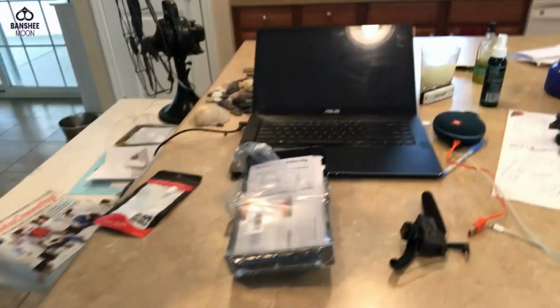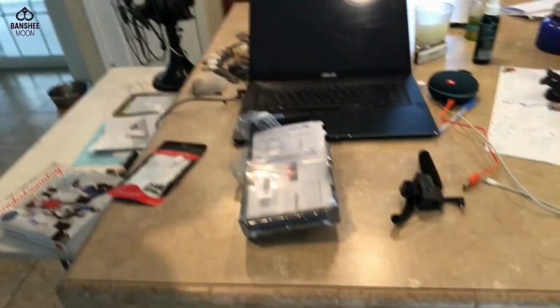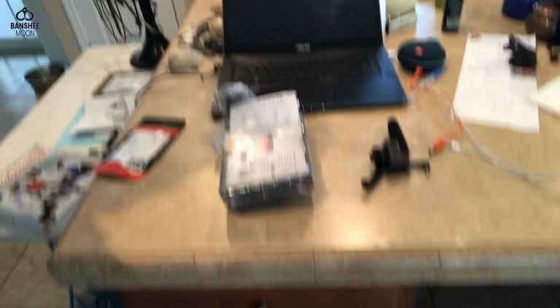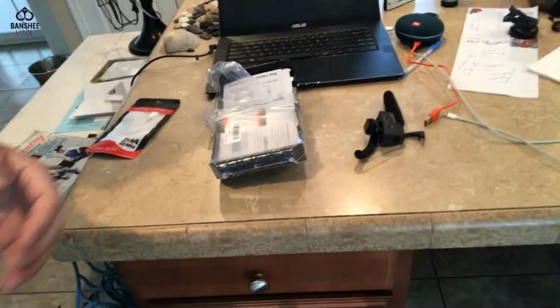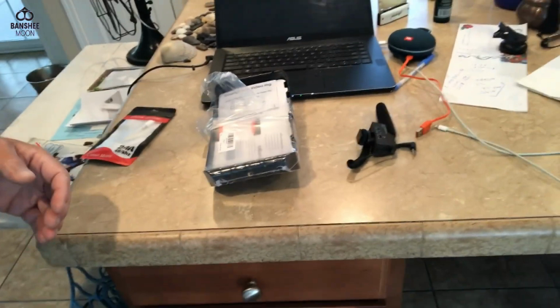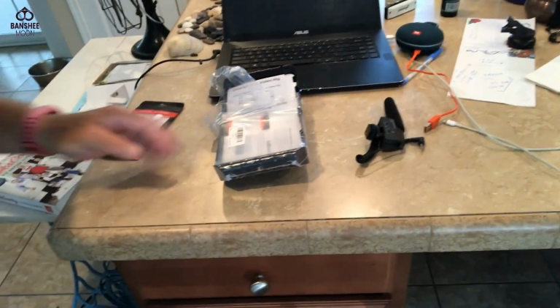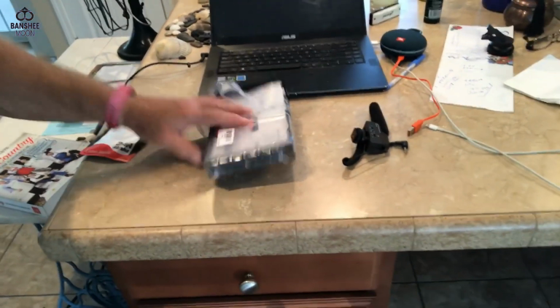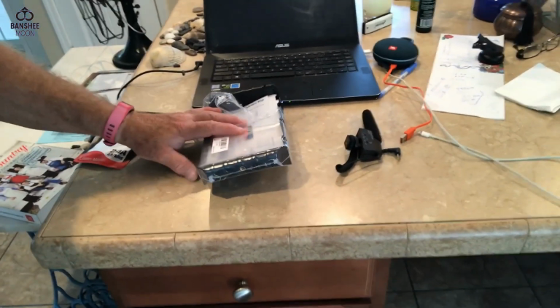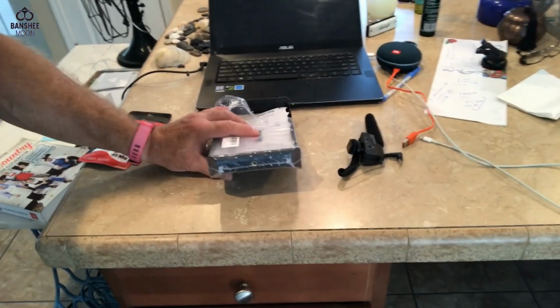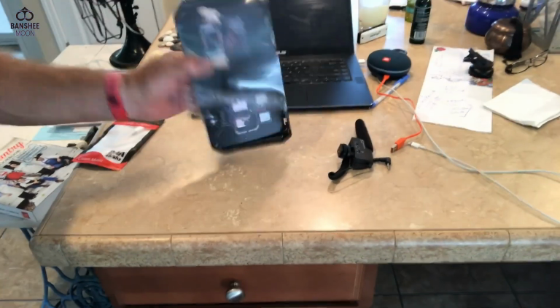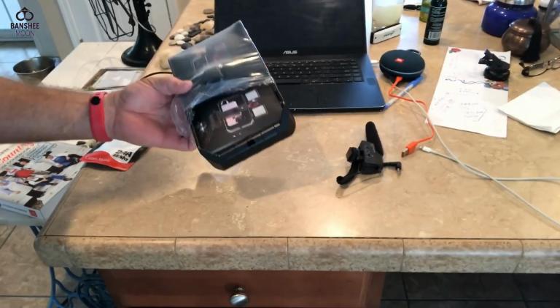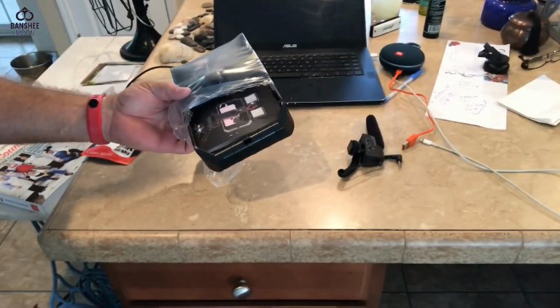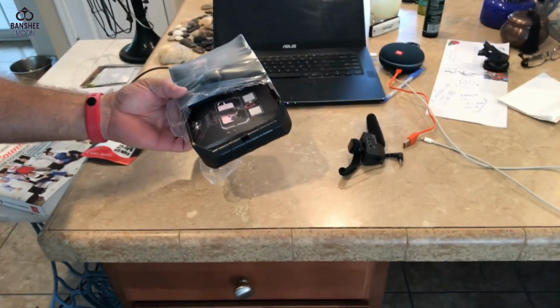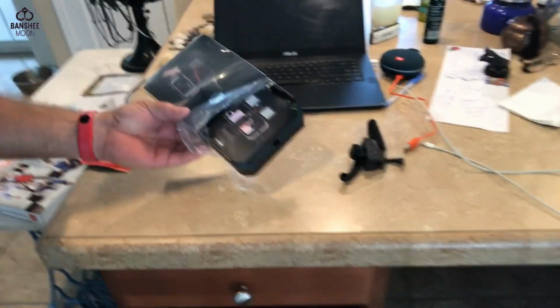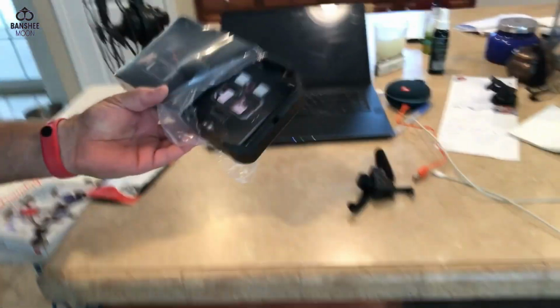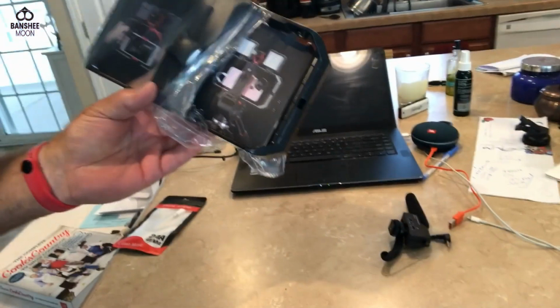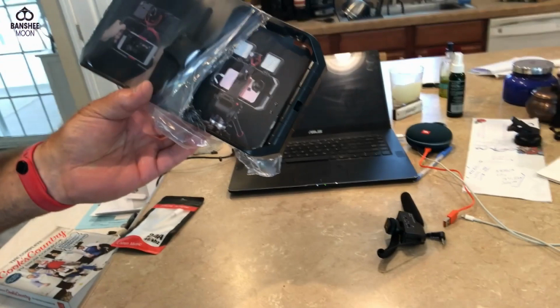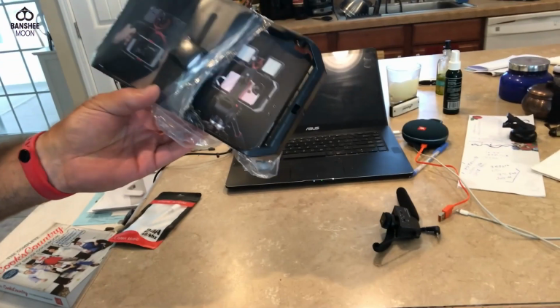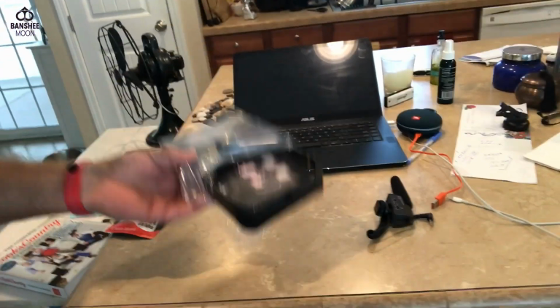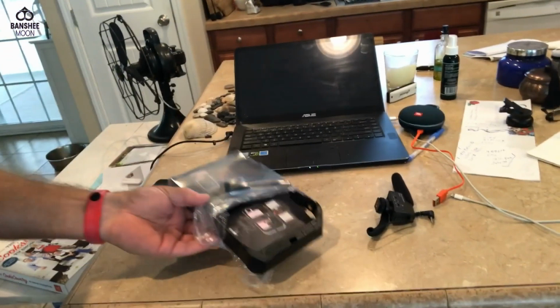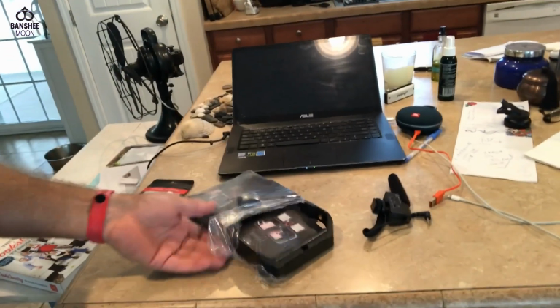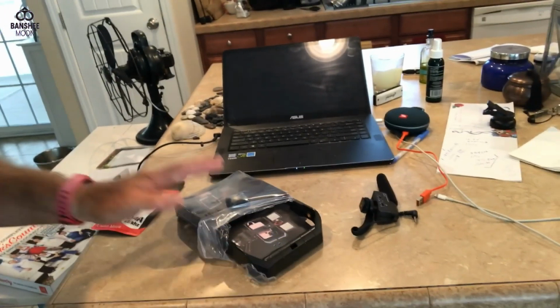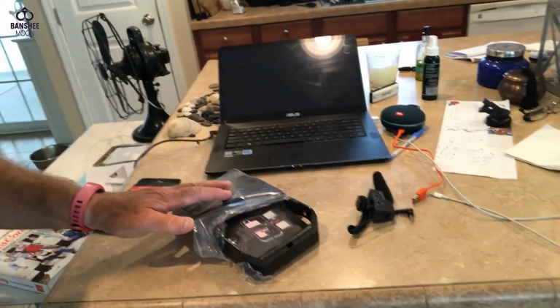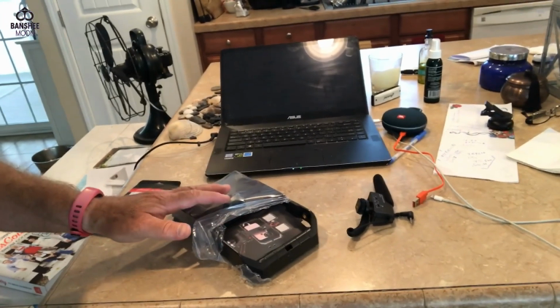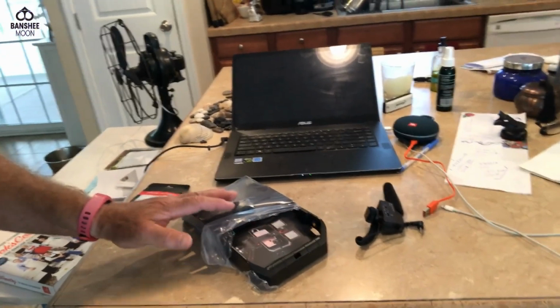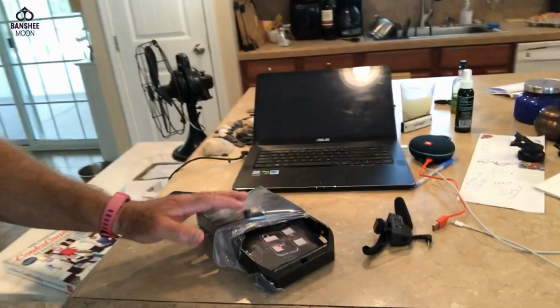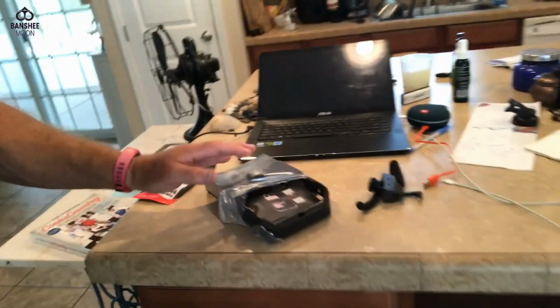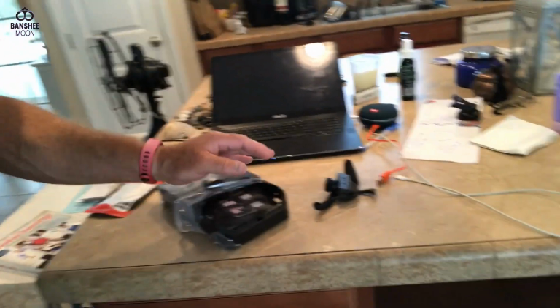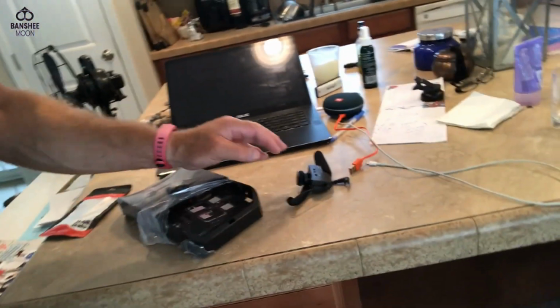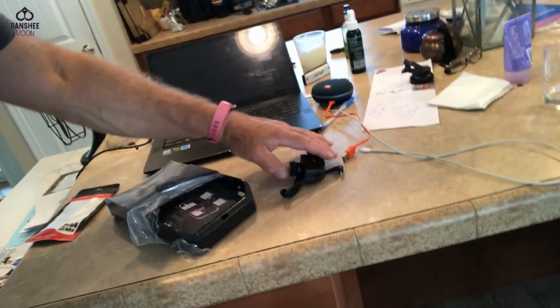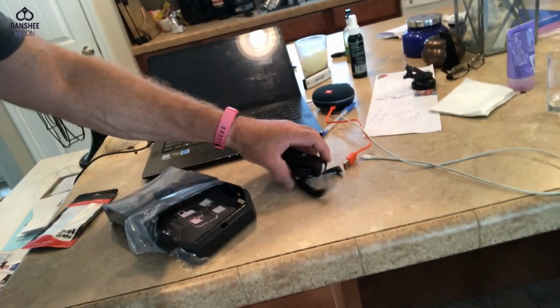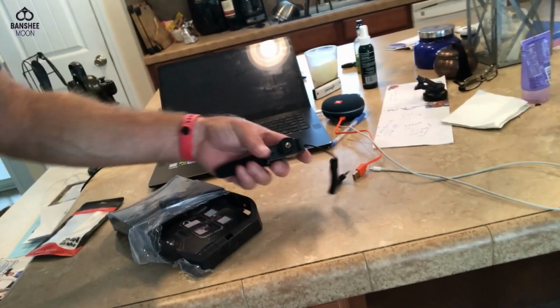What I got here is a camera holder. And the reason I have that is because I have this Sennheiser mic.